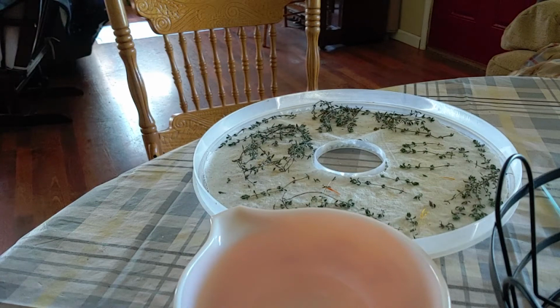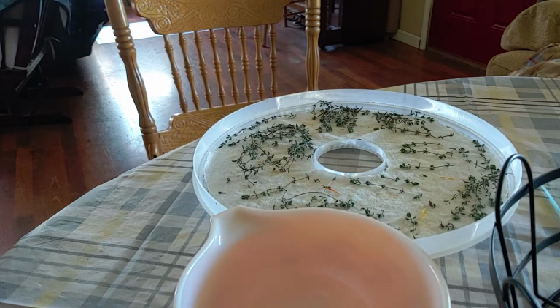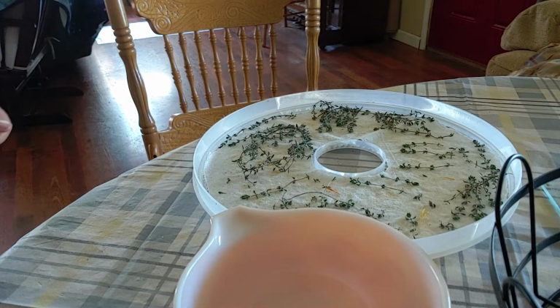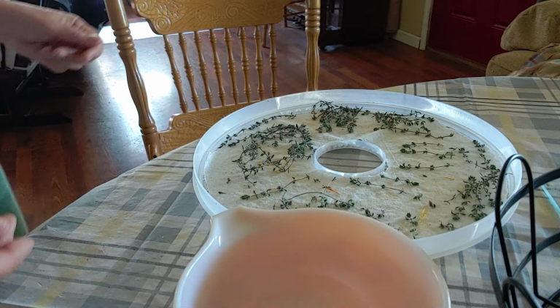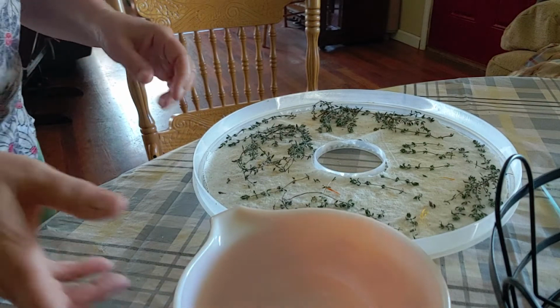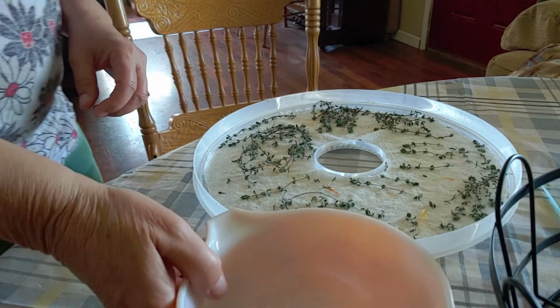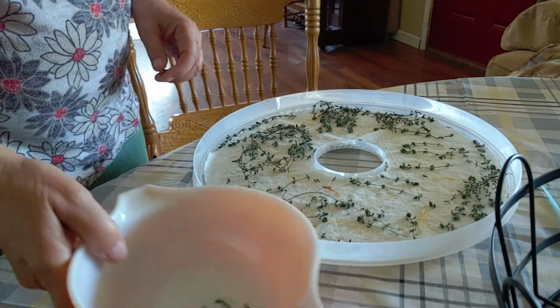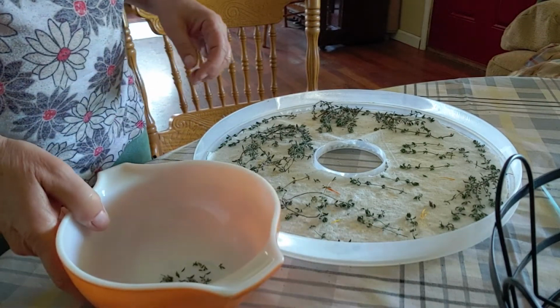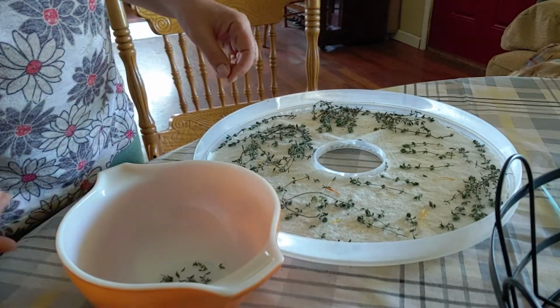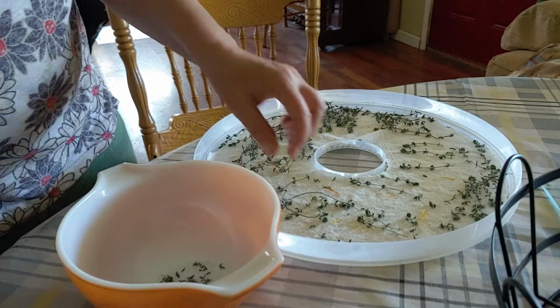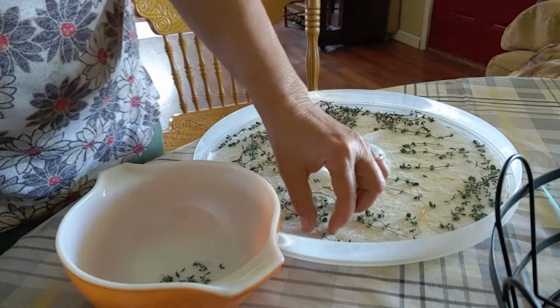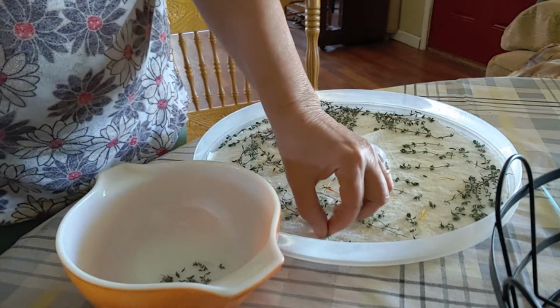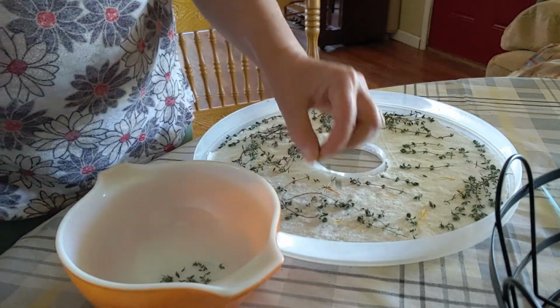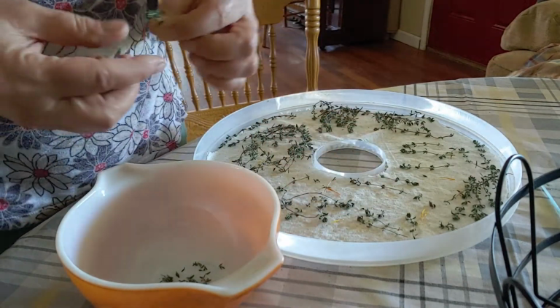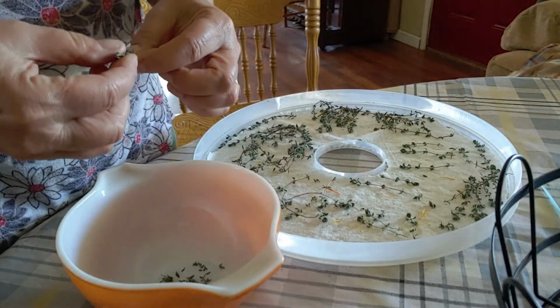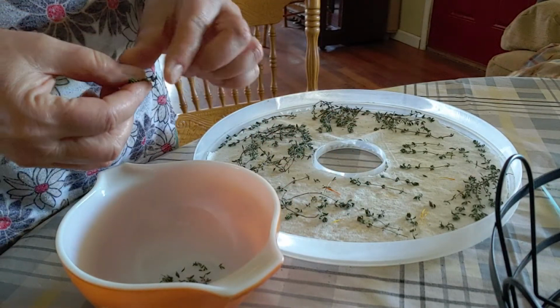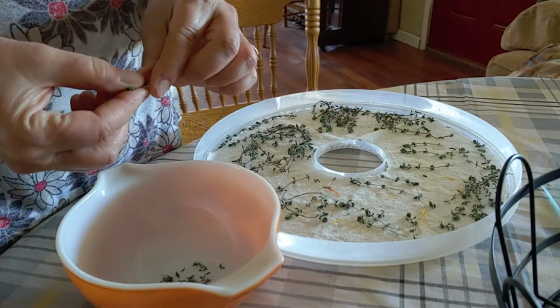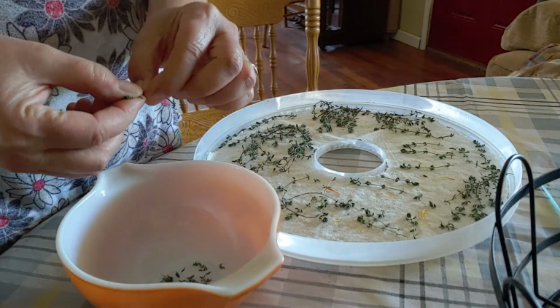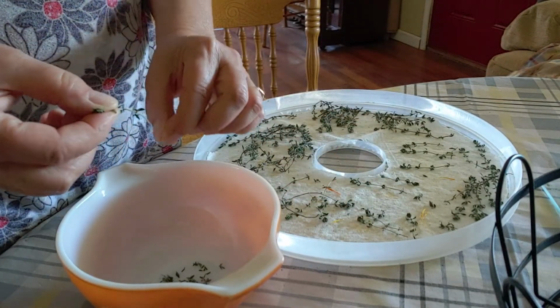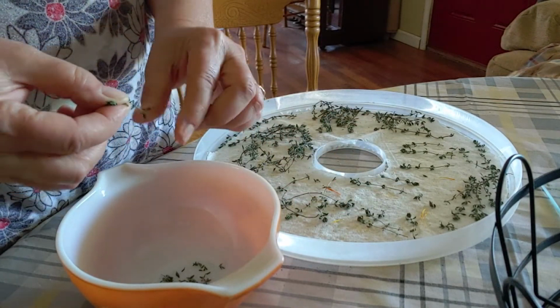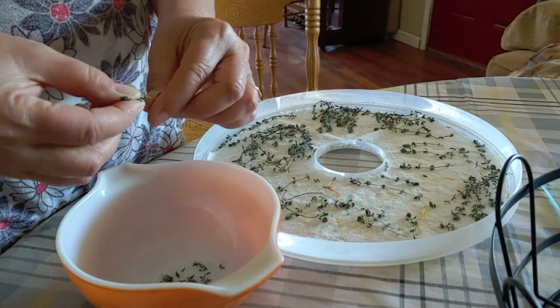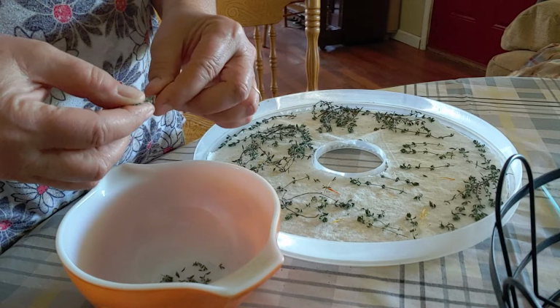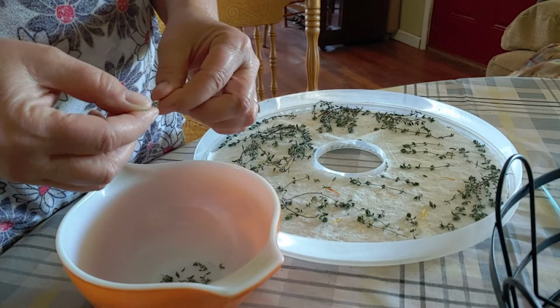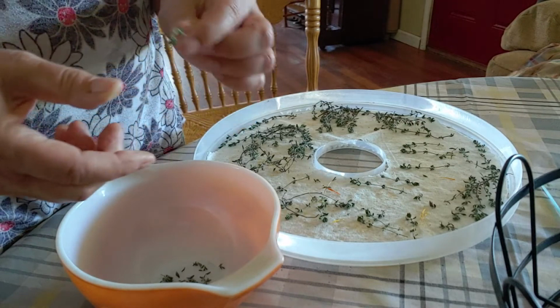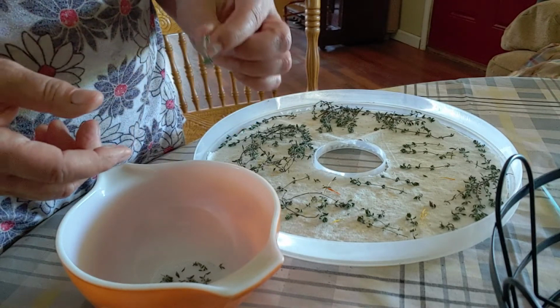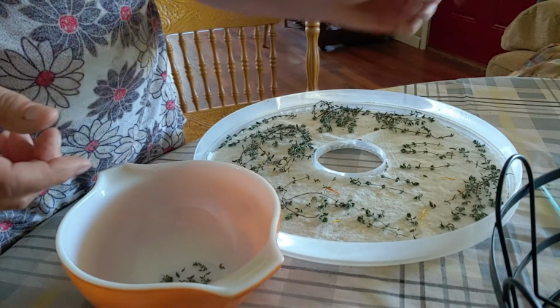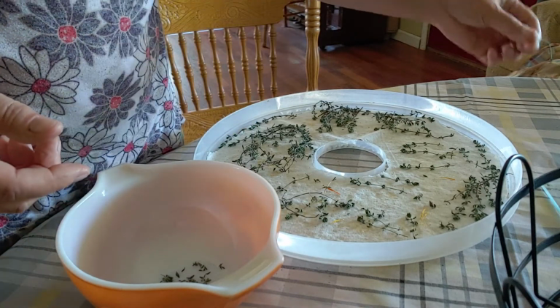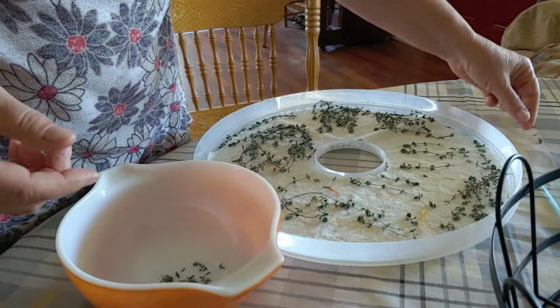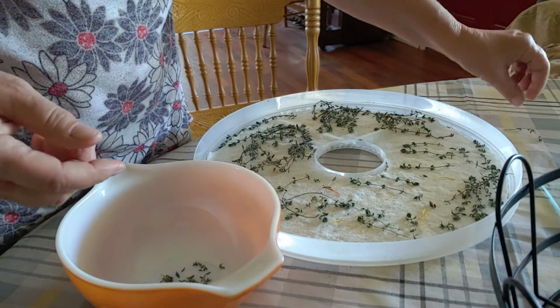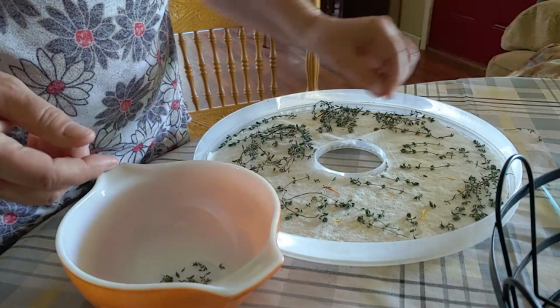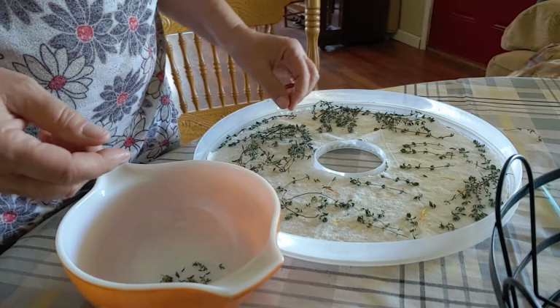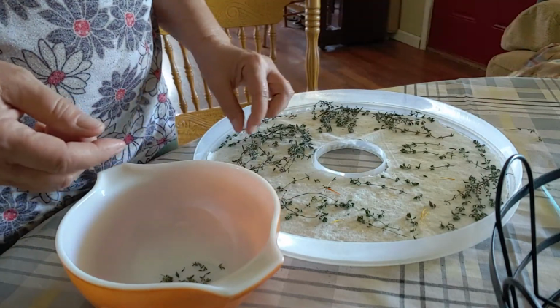Welcome to Gail's Garden Herbs and More. Right now I am just taking some dried thyme. Oh, that one didn't dry too good. I'm gonna set that aside. Most of these are dry.